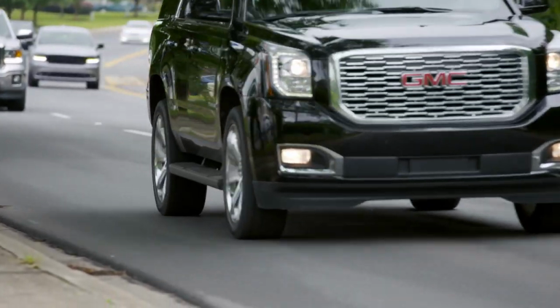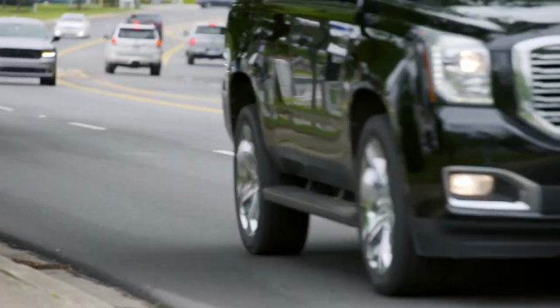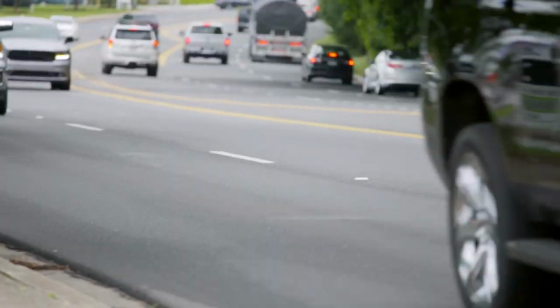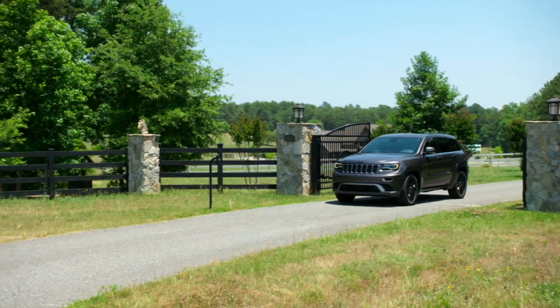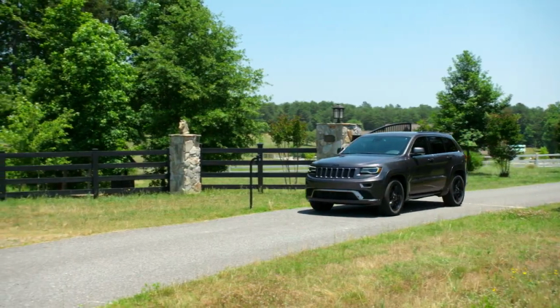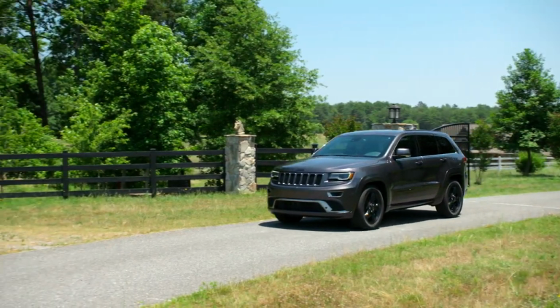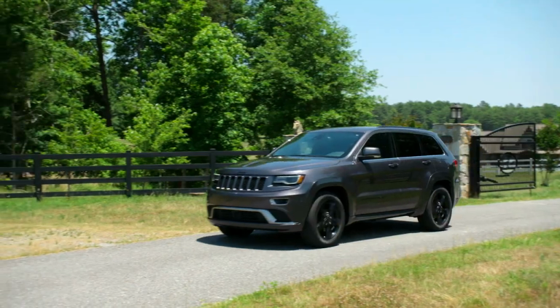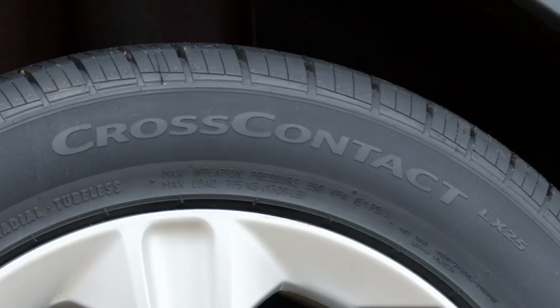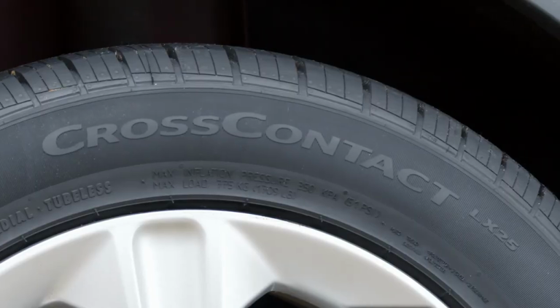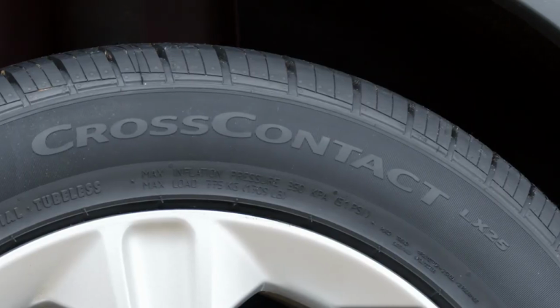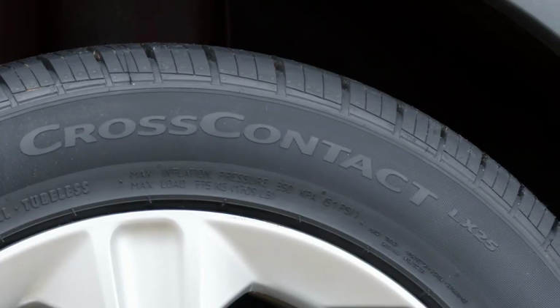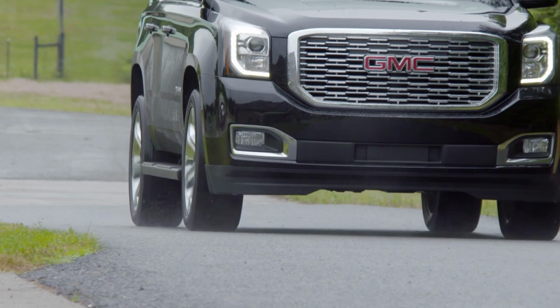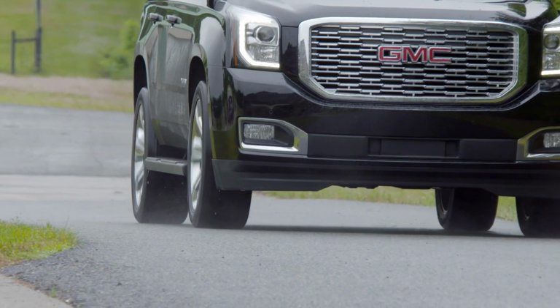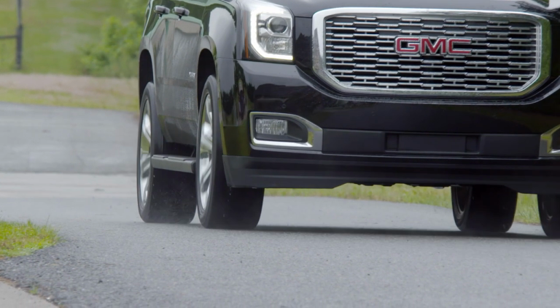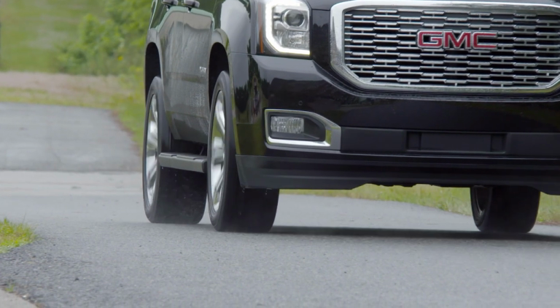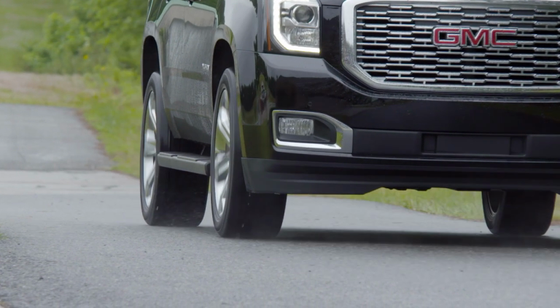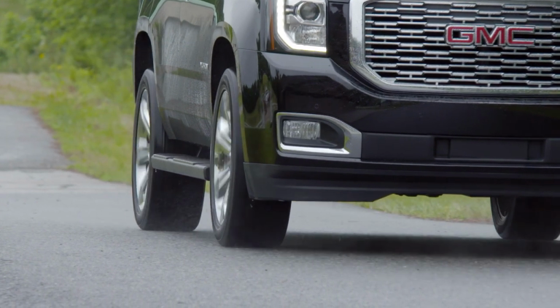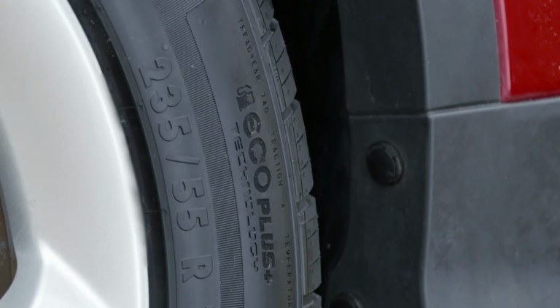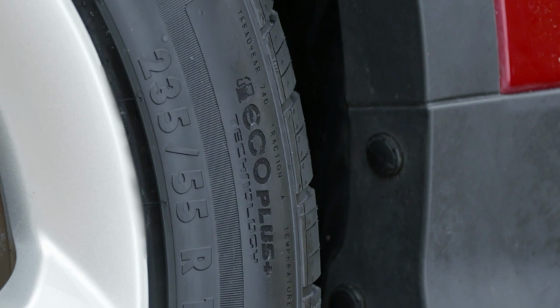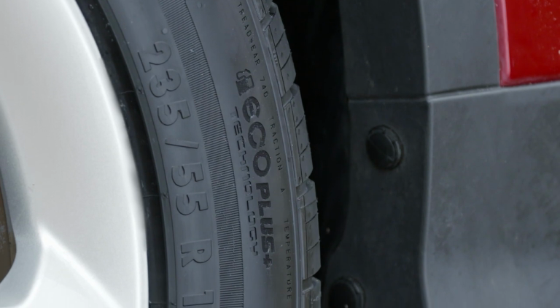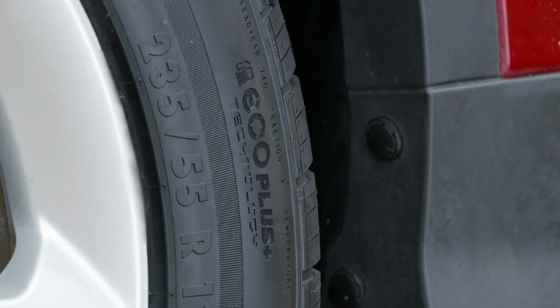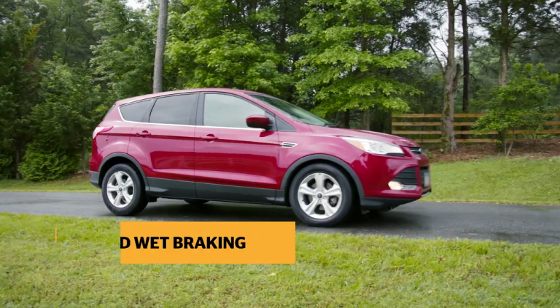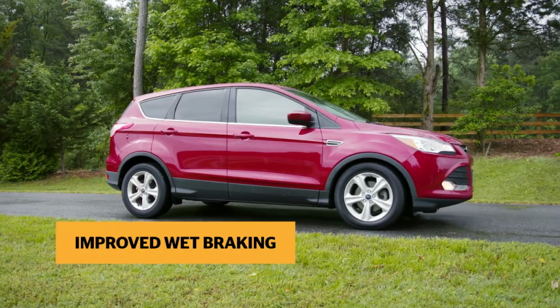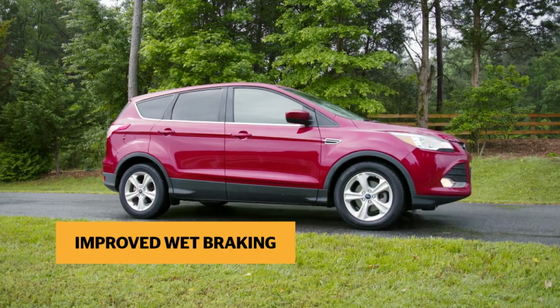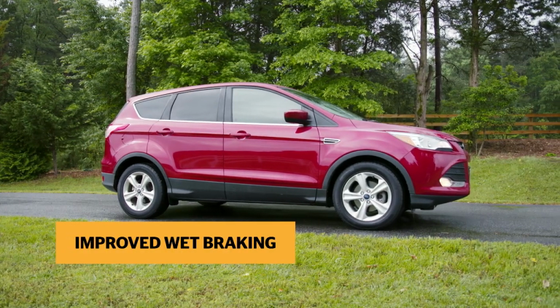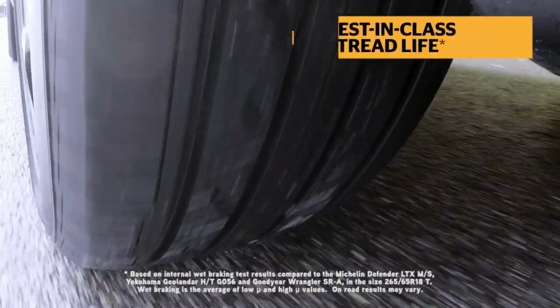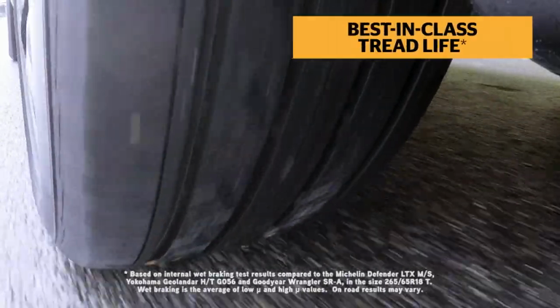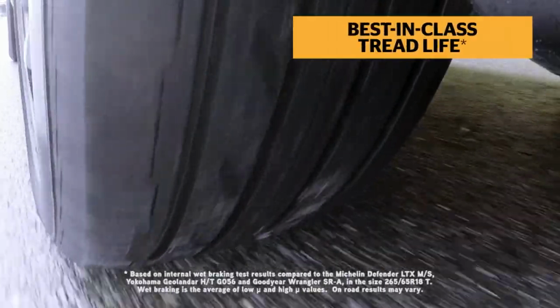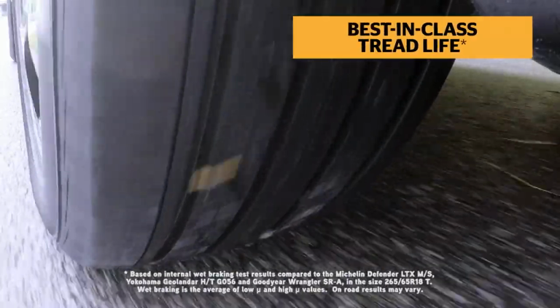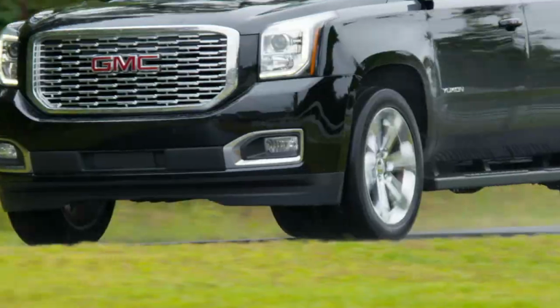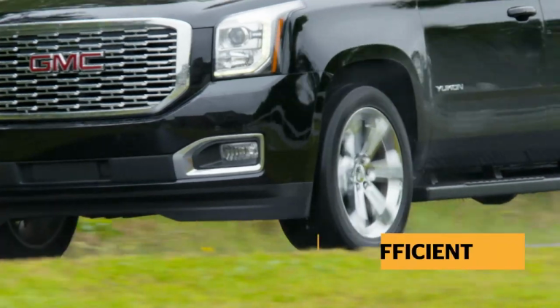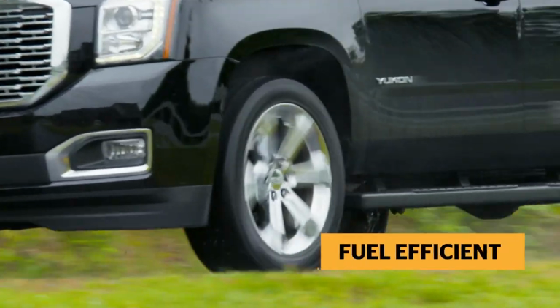The ideal tire for crossovers and small SUVs, the CrossContact LX25 features Continental Tire's Eco Plus technology for improved wet braking, best-in-class tread life, and fuel savings.